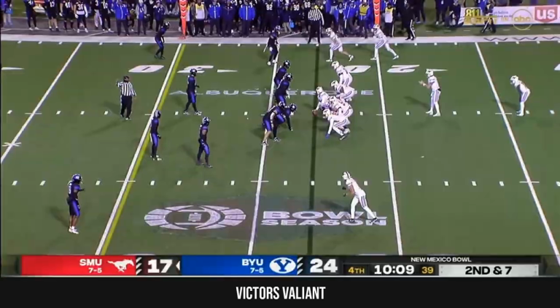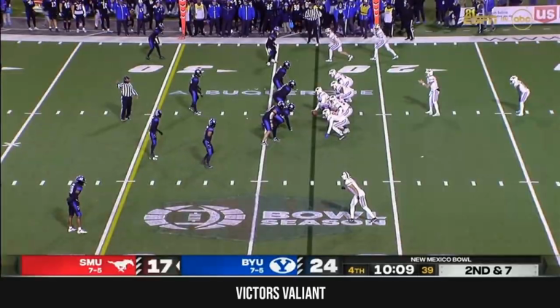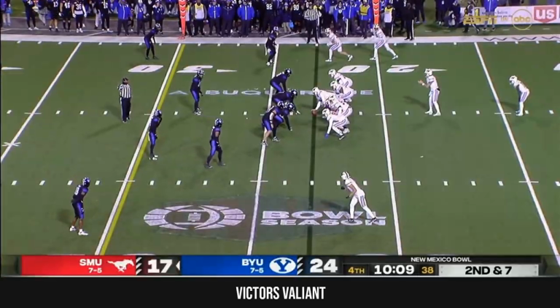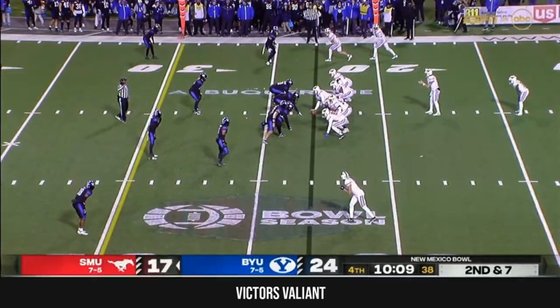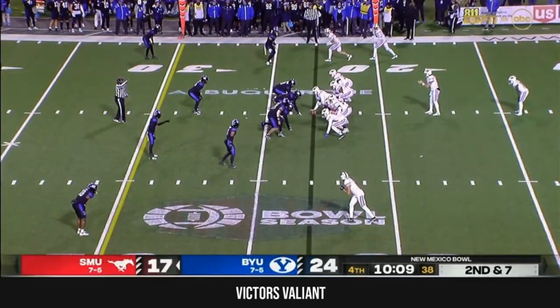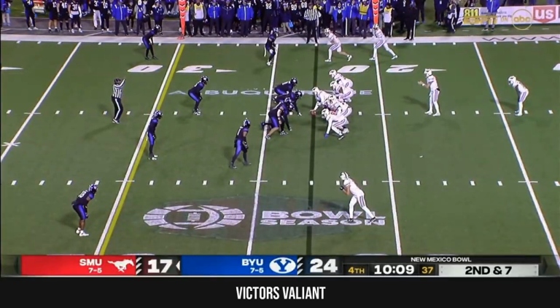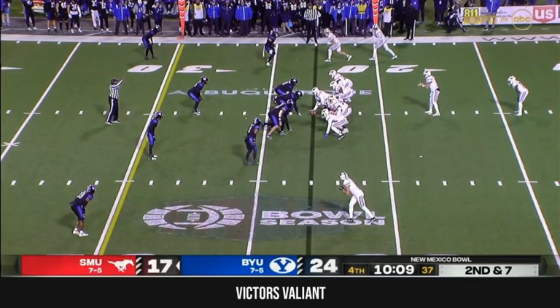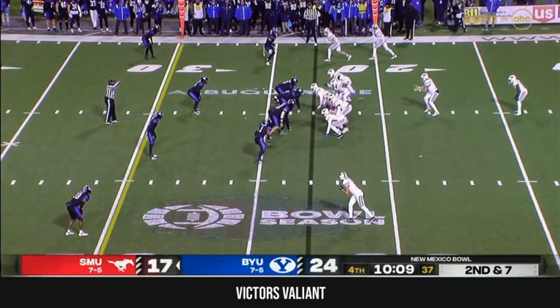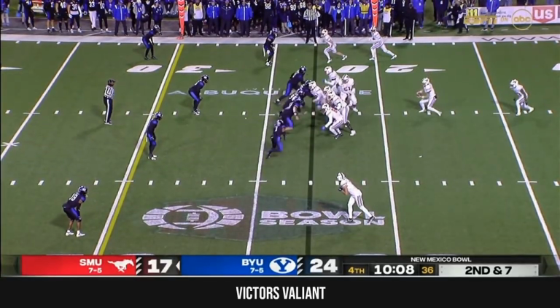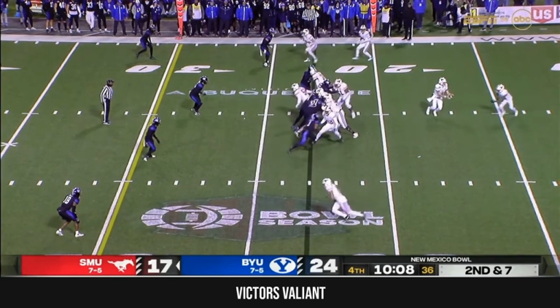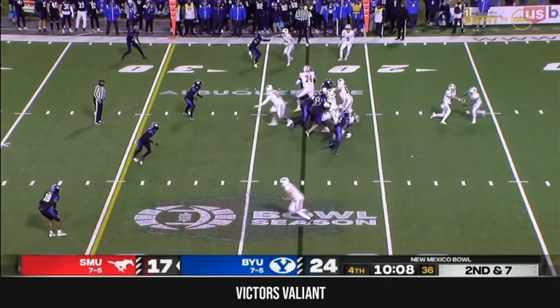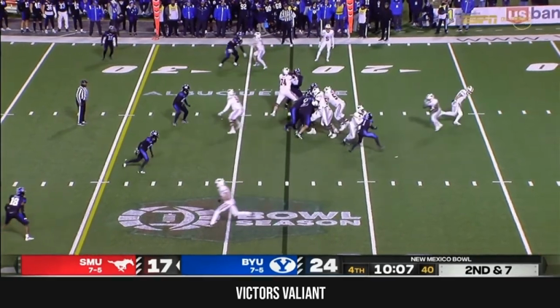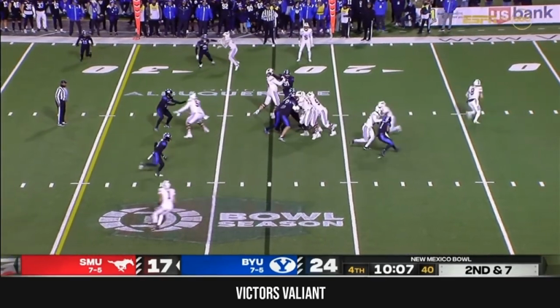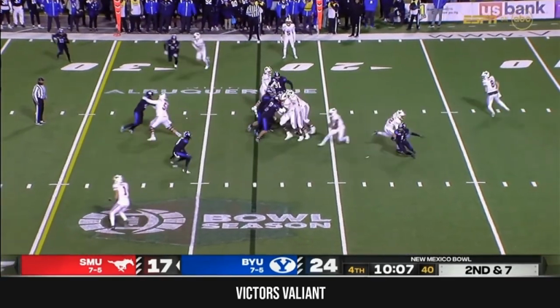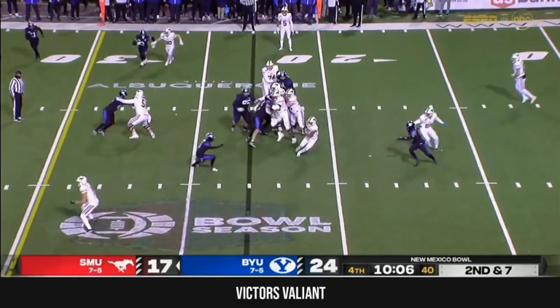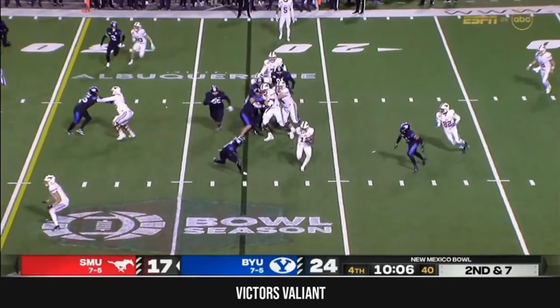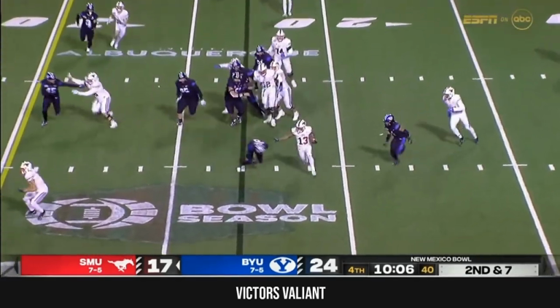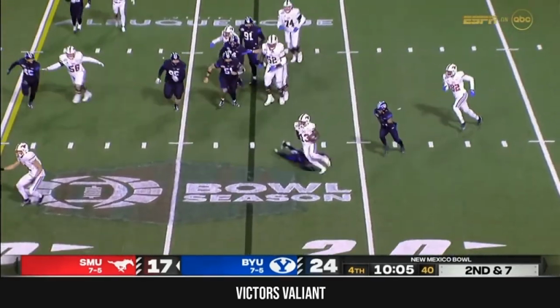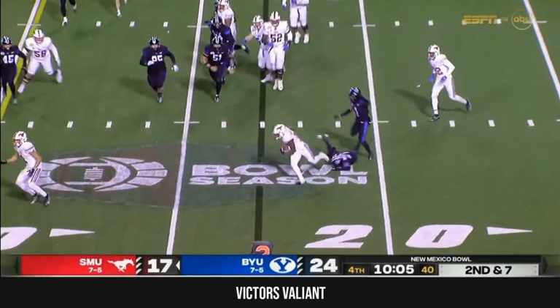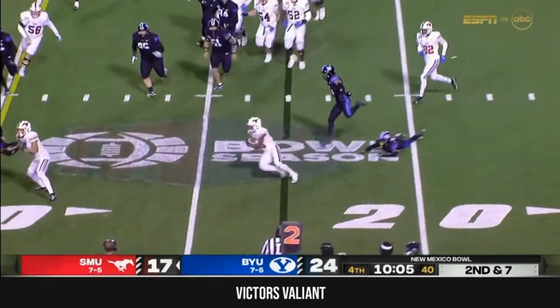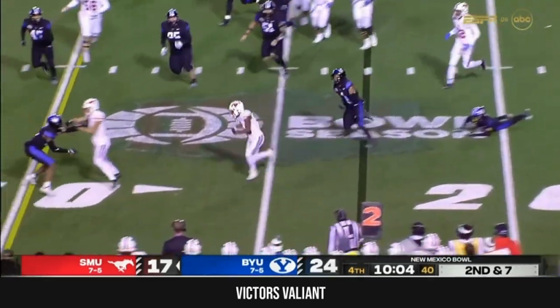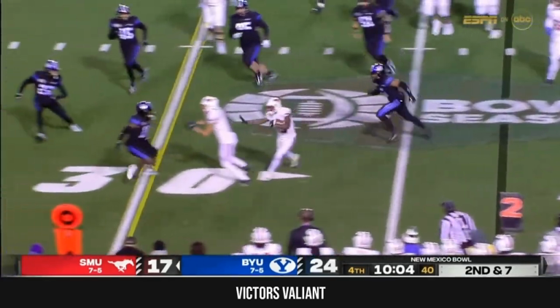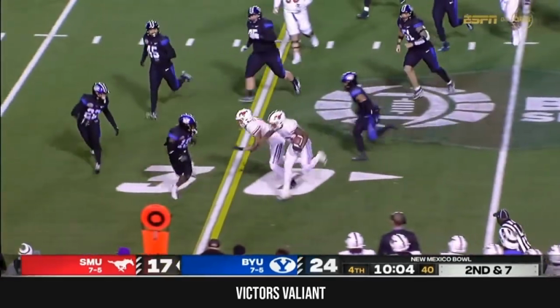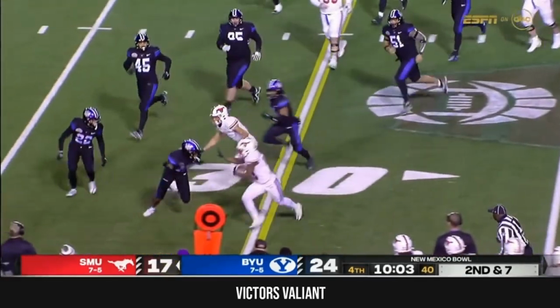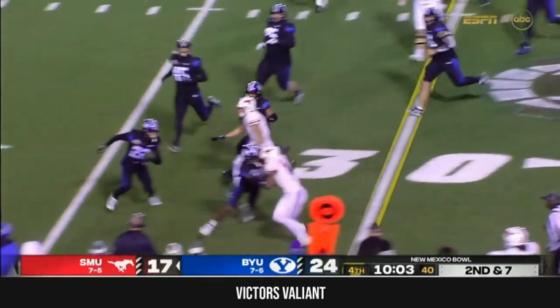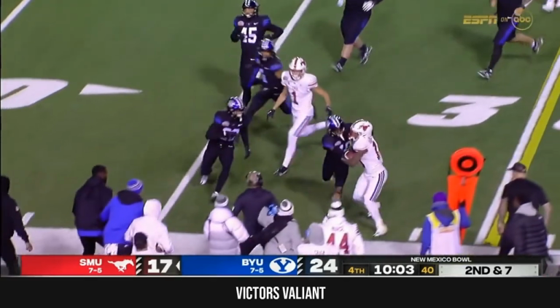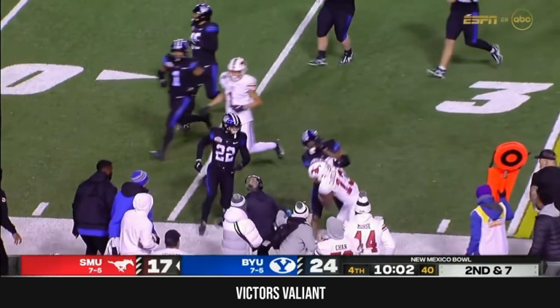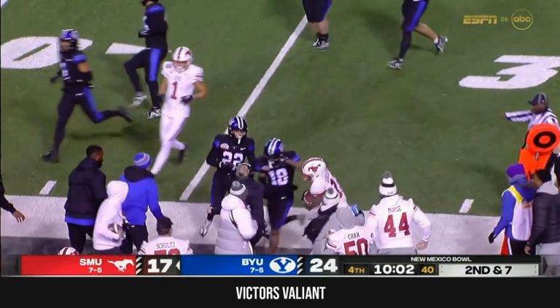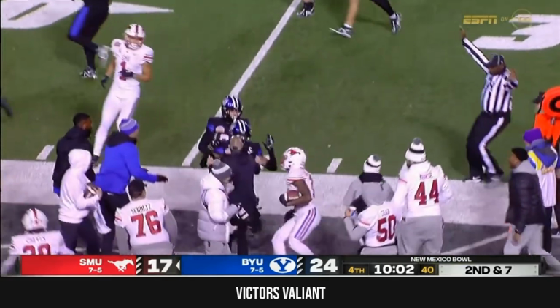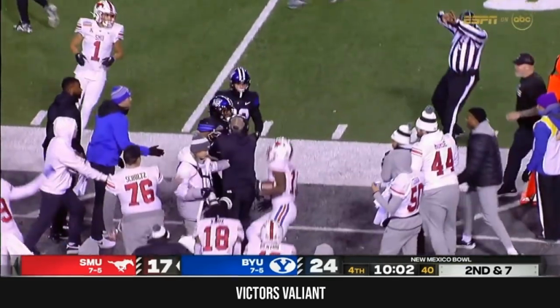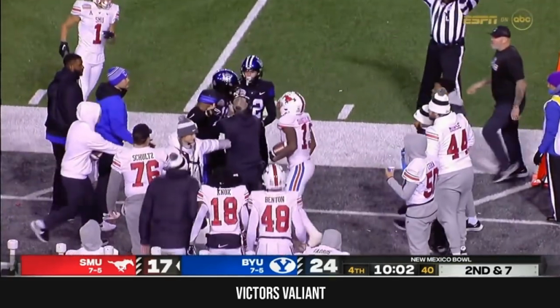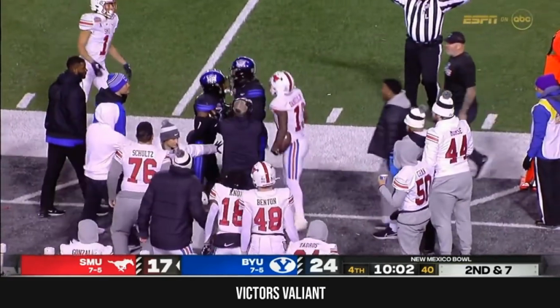Run the football and get yourself in third and manageable — you have a different back on the field. They'll do that with Roderick Daniels out of the backfield, and he's able to pick up the first down.